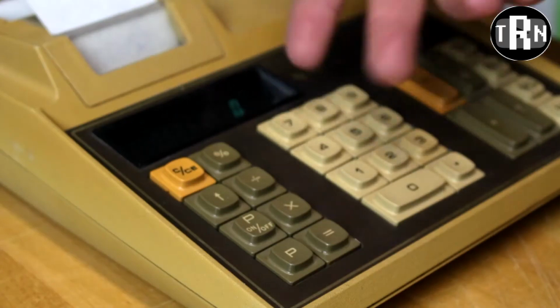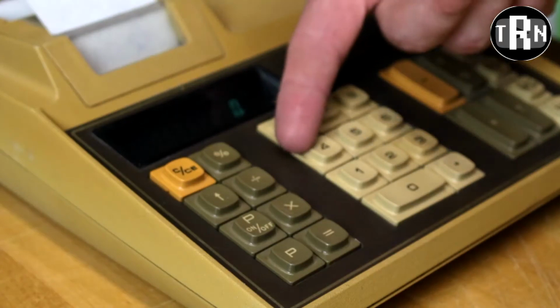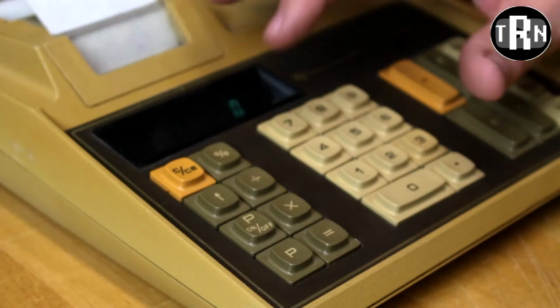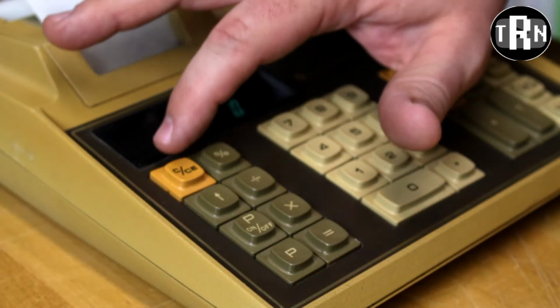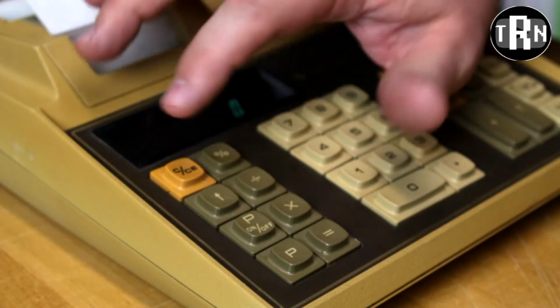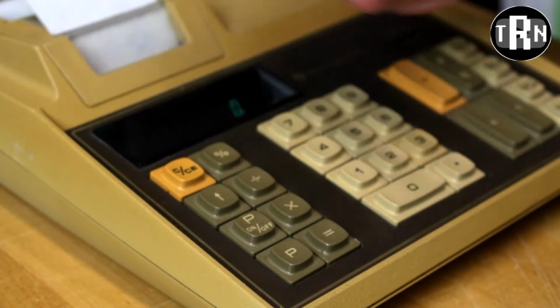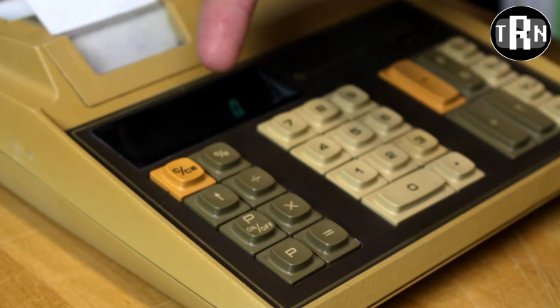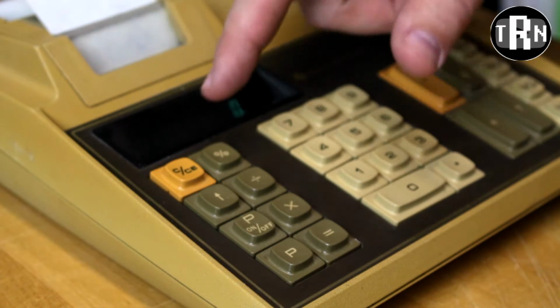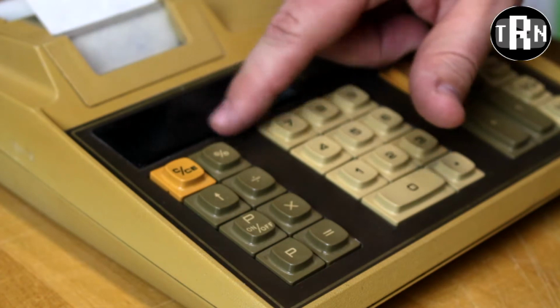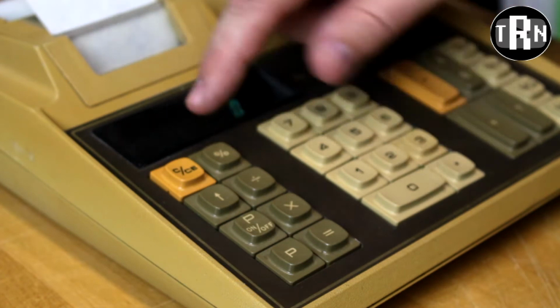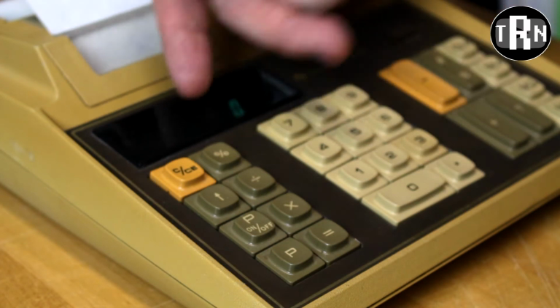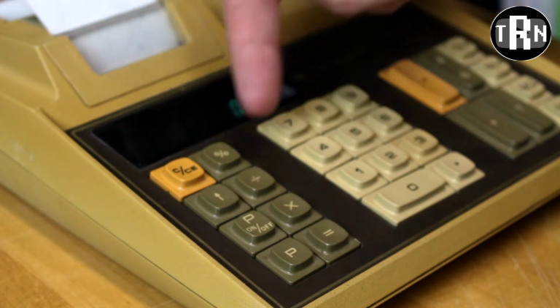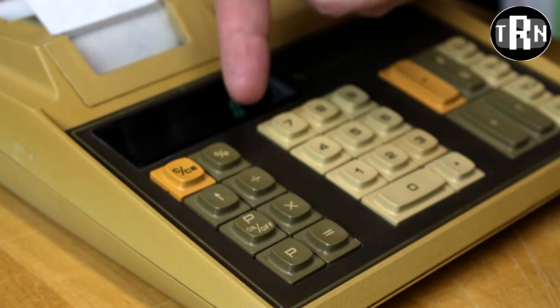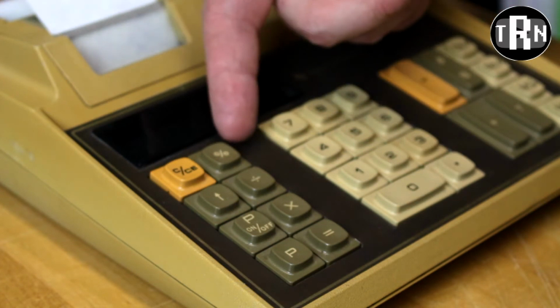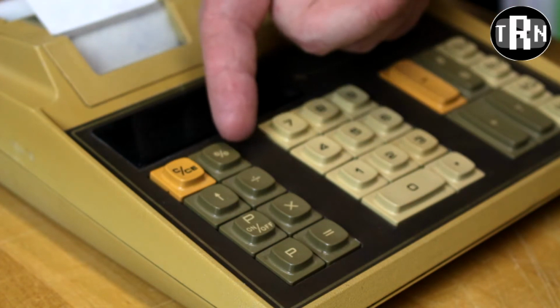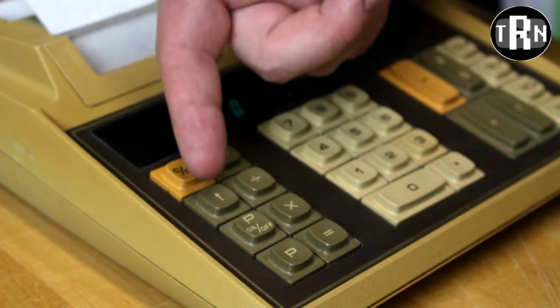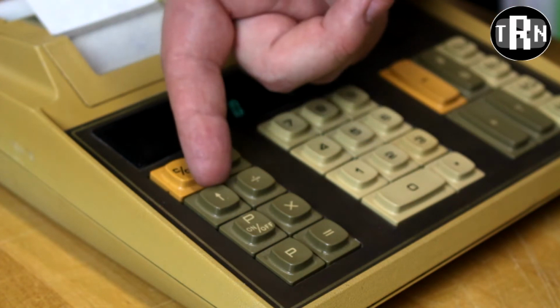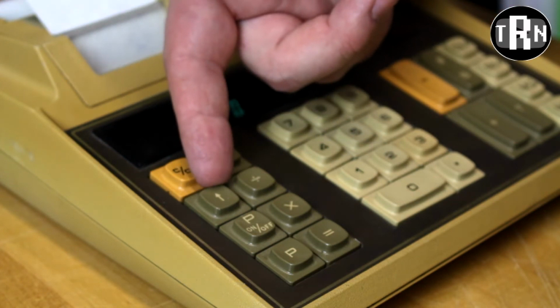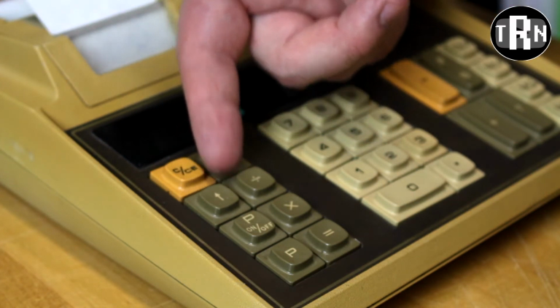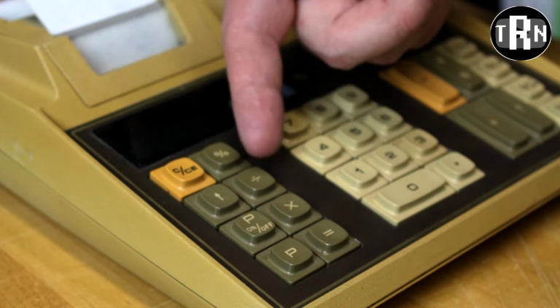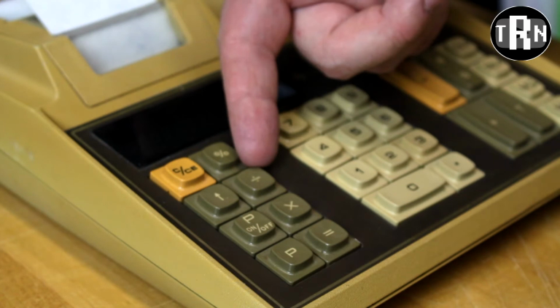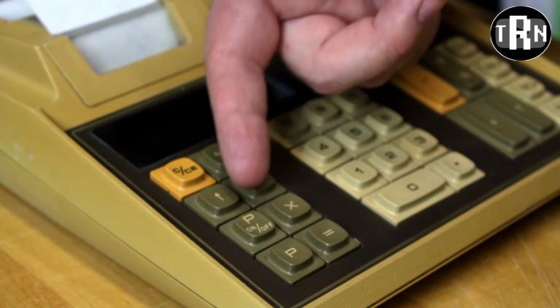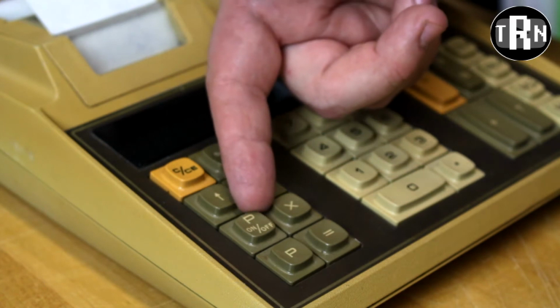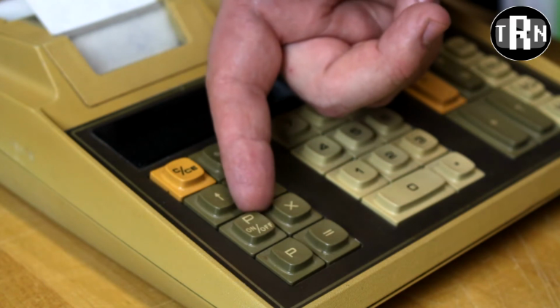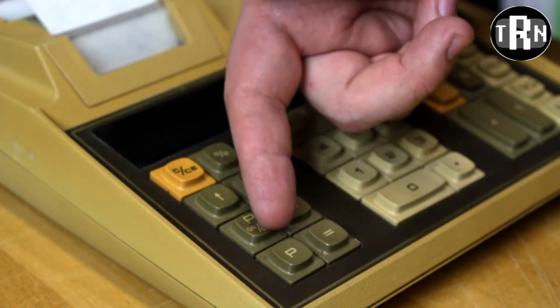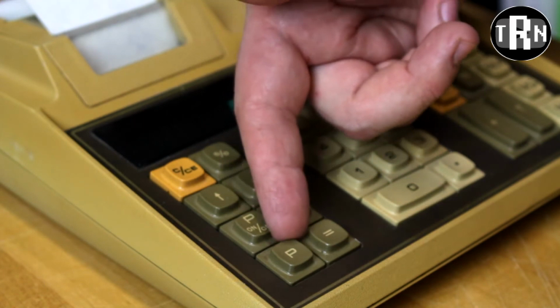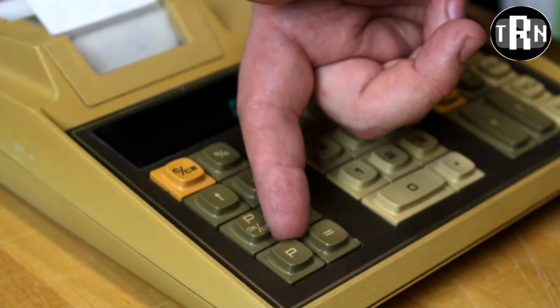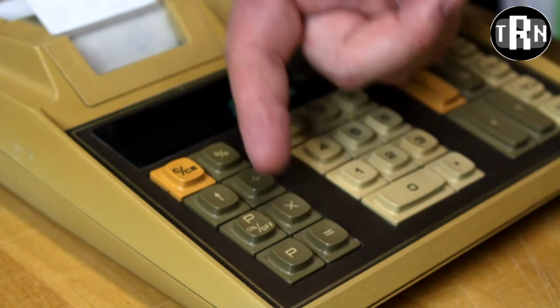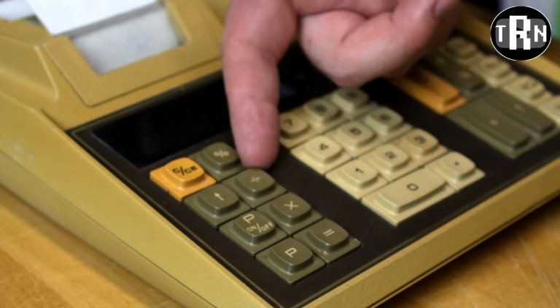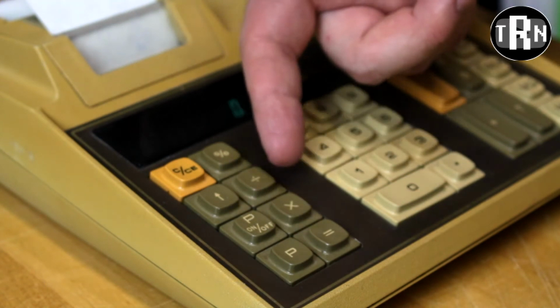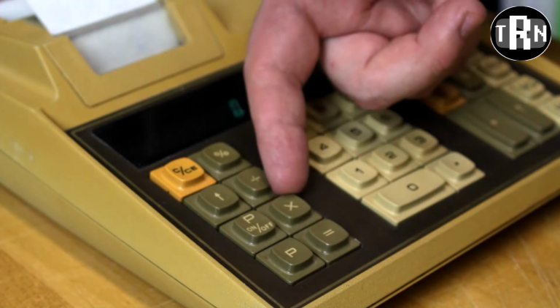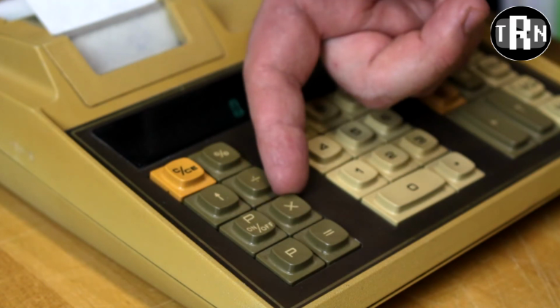Starting on the left side, we do have the clear button right at the top. Next to it is the percentage button, the advance printer button, division, printer on and off, P for printer, division, and multiplication.